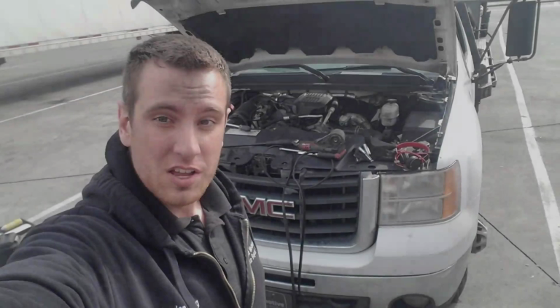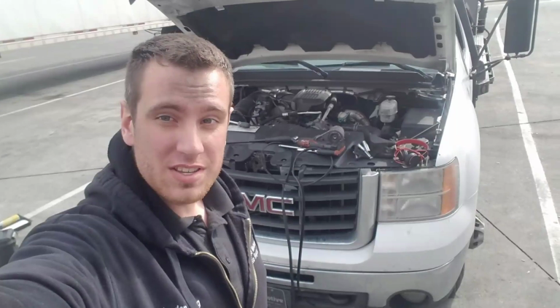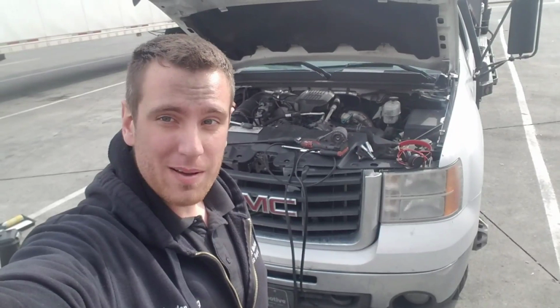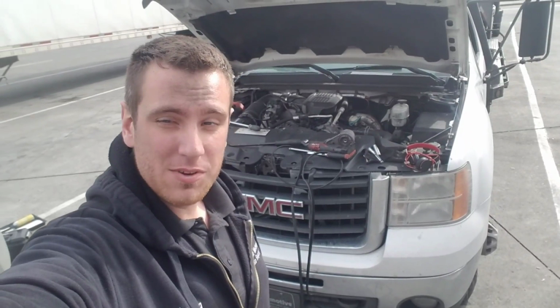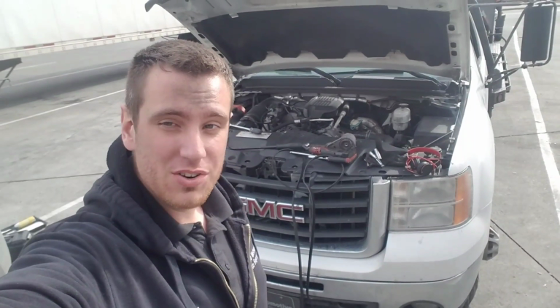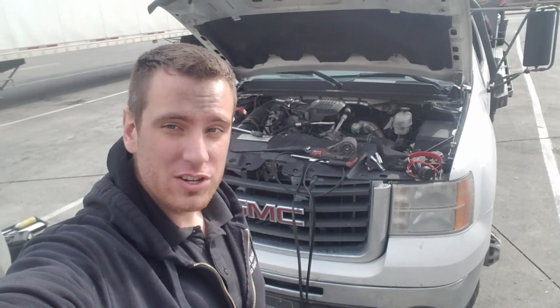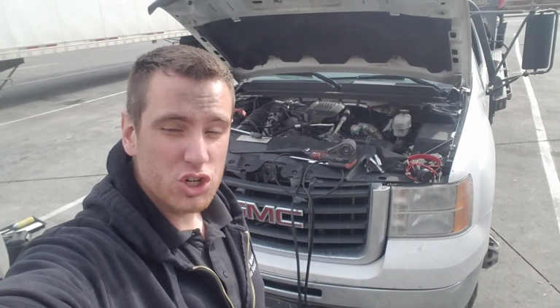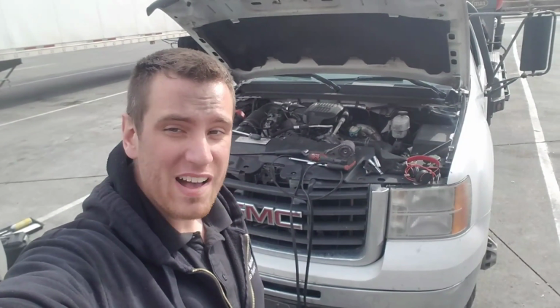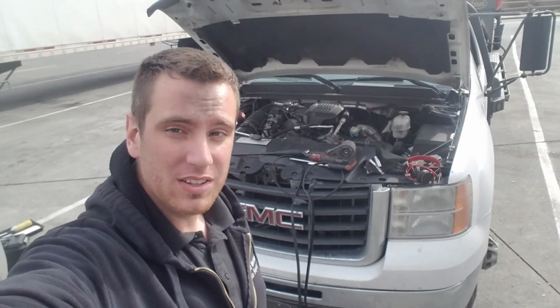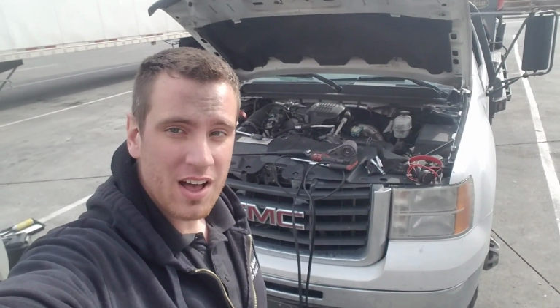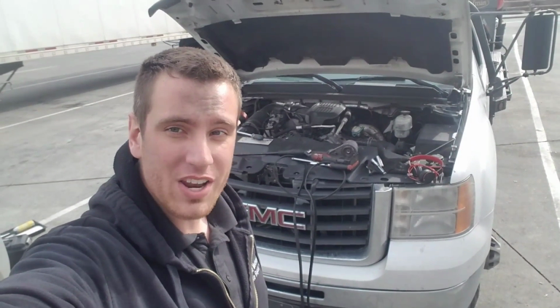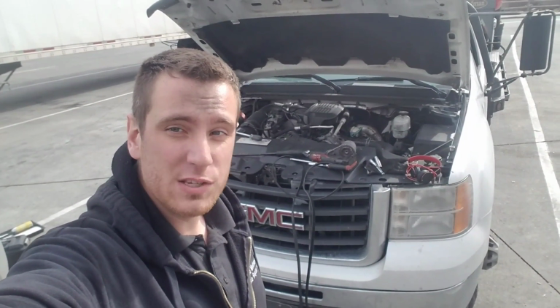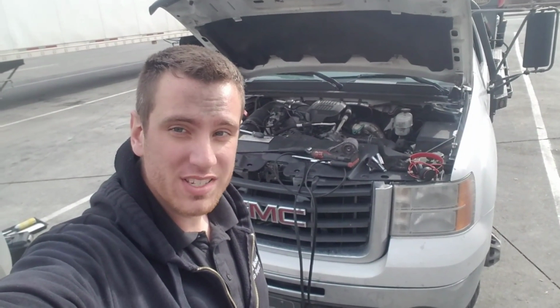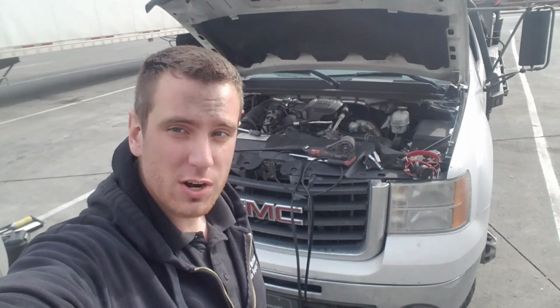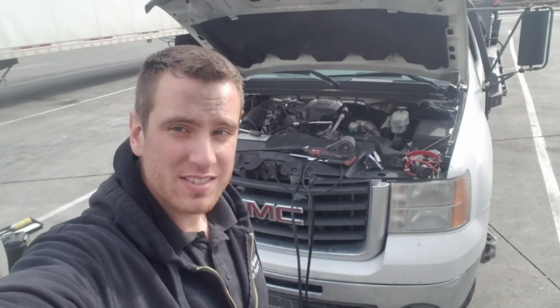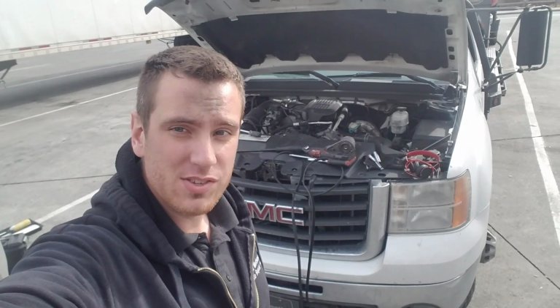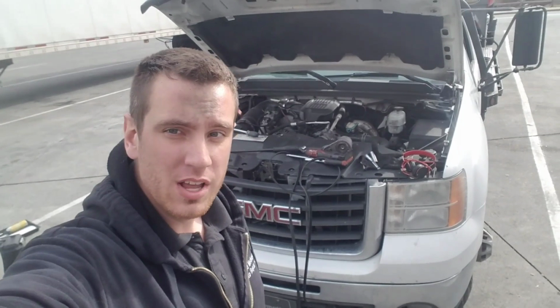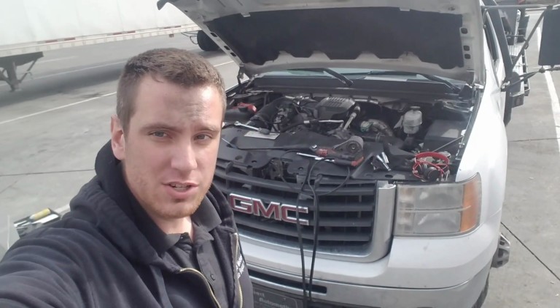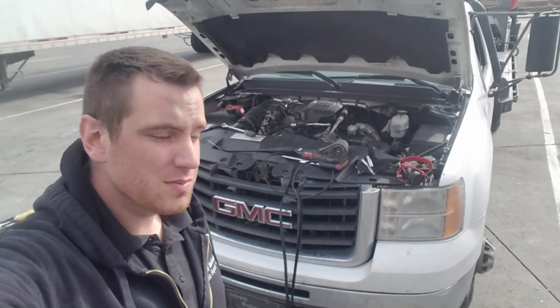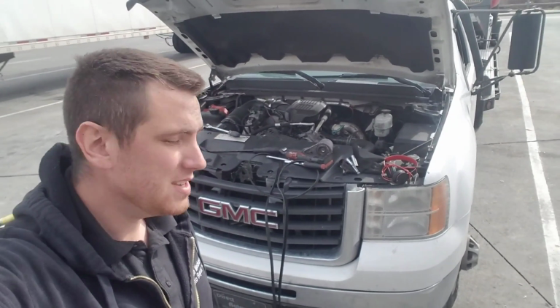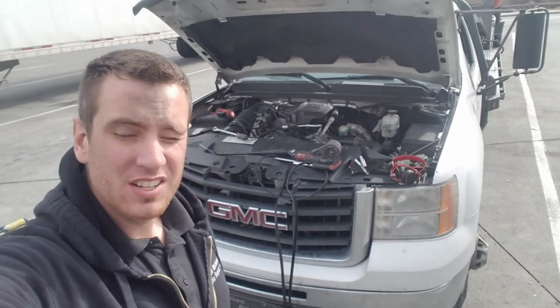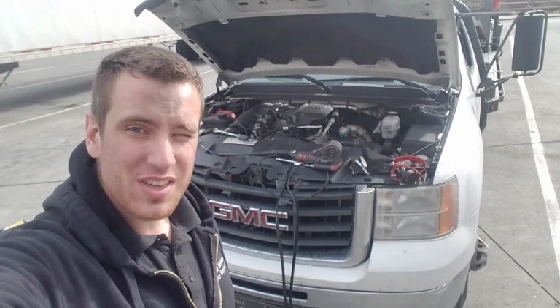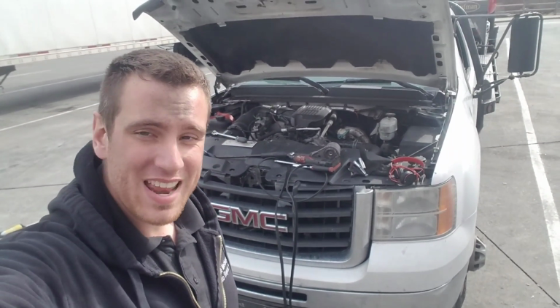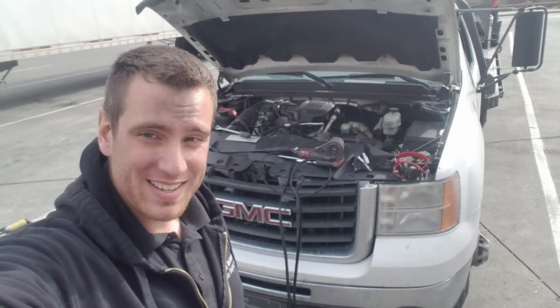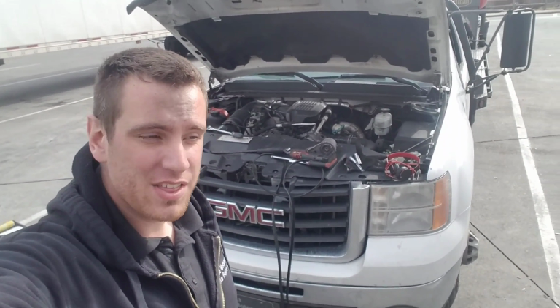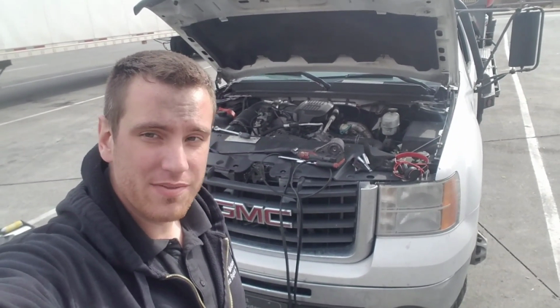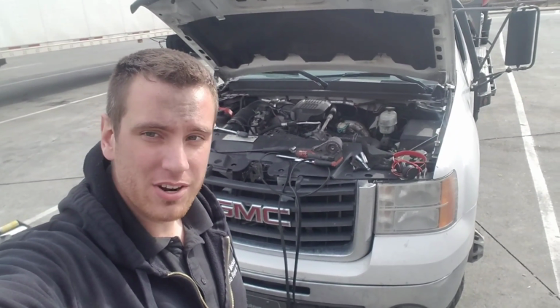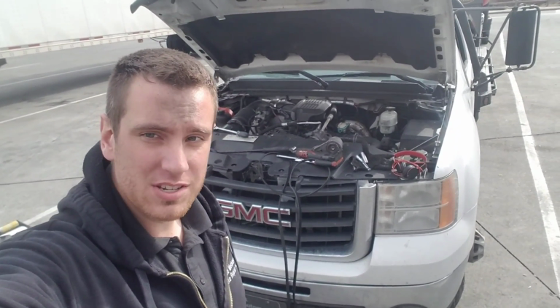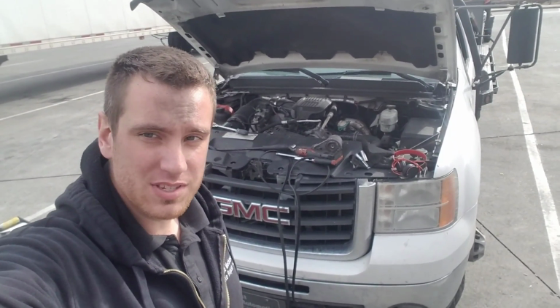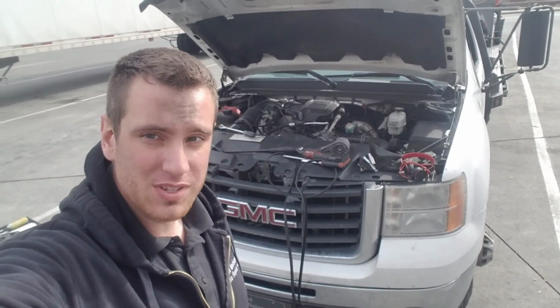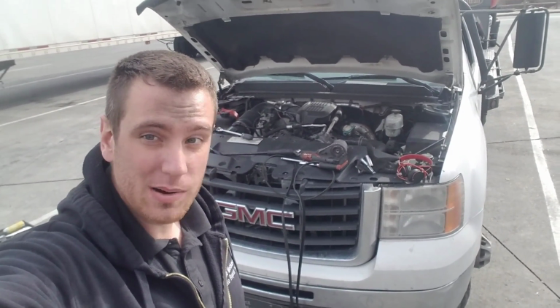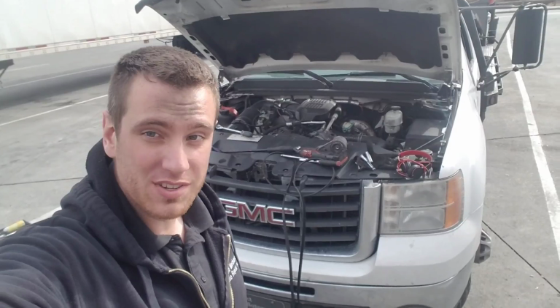Today I'm going to be showing you how to do your drive belt on a 6.6 Duramax diesel. It's a GMC 2008 3500 HD with a 6.6 turbo diesel.